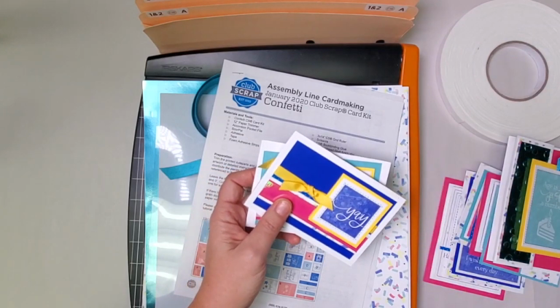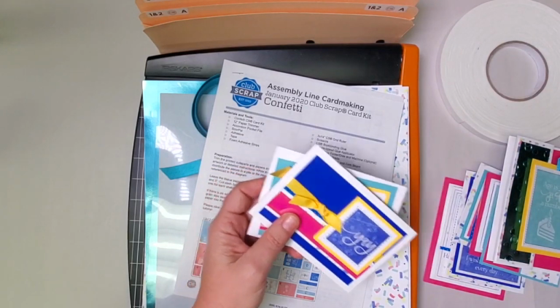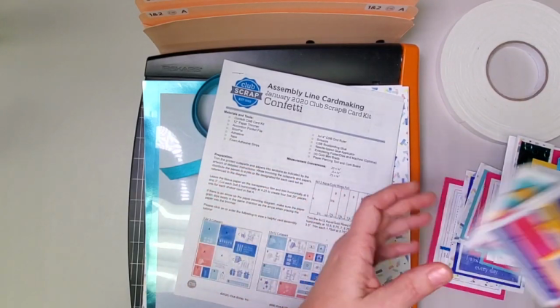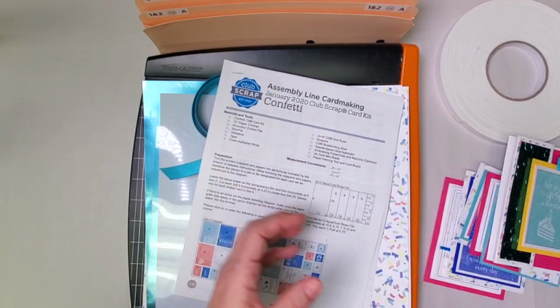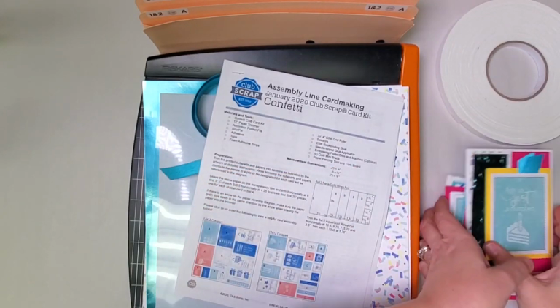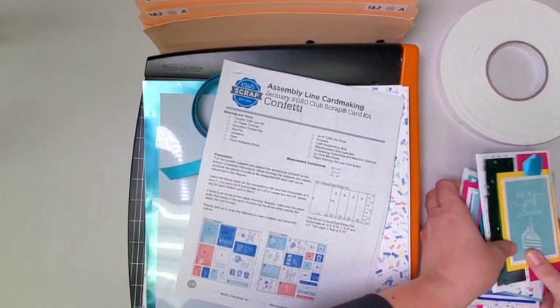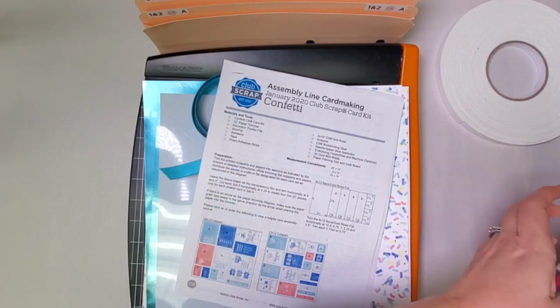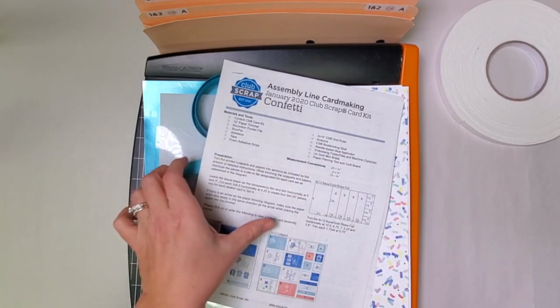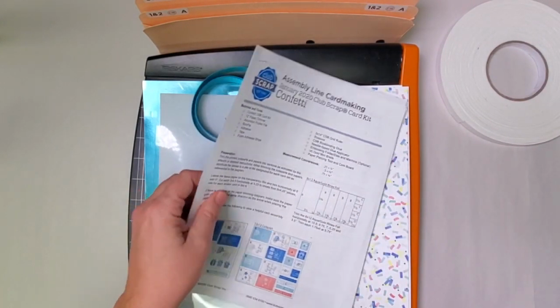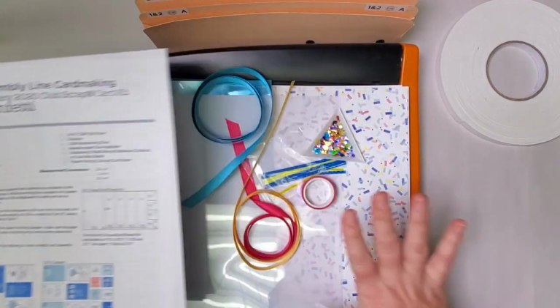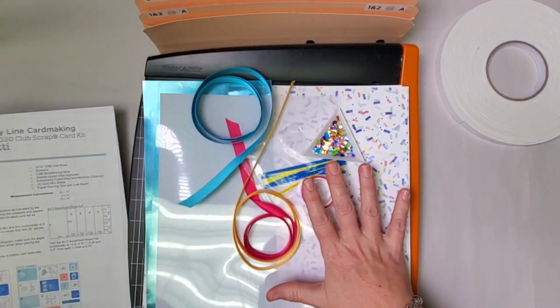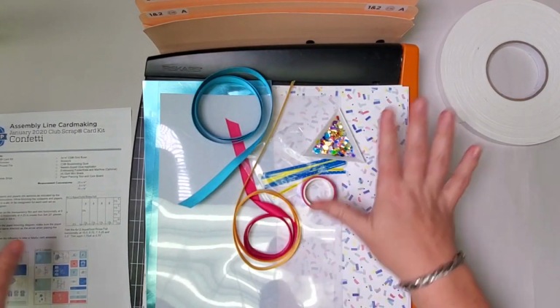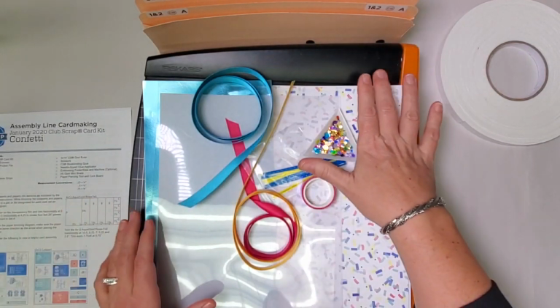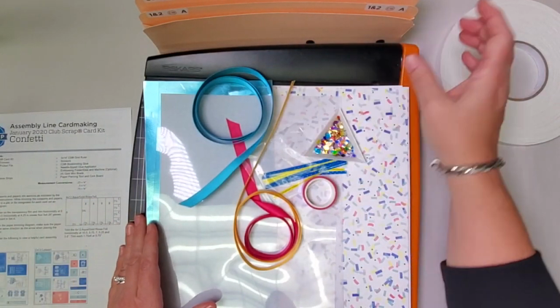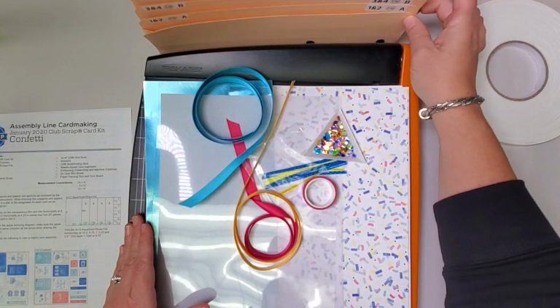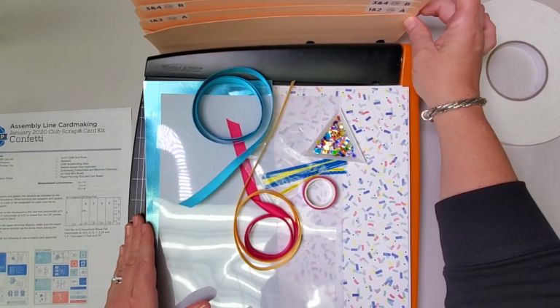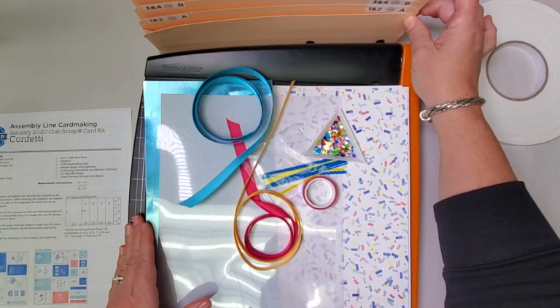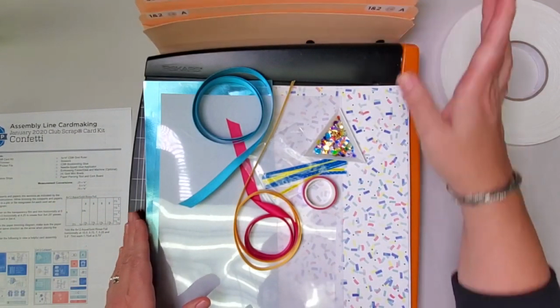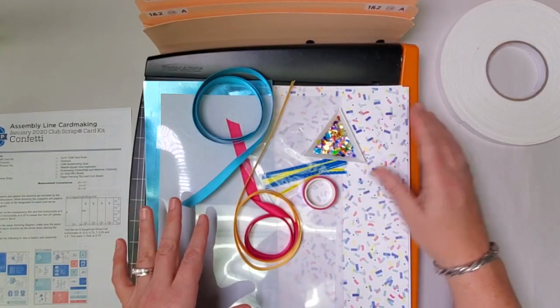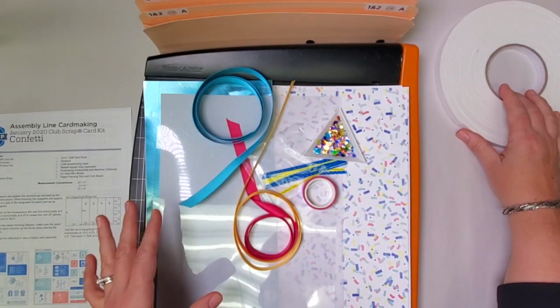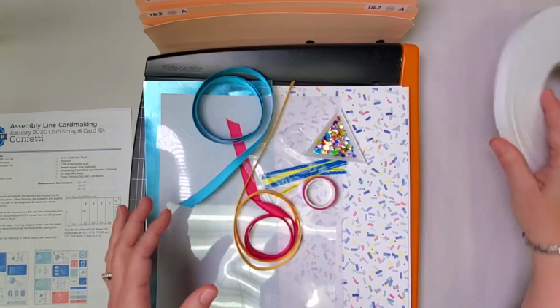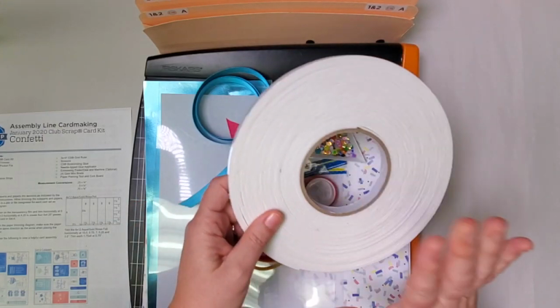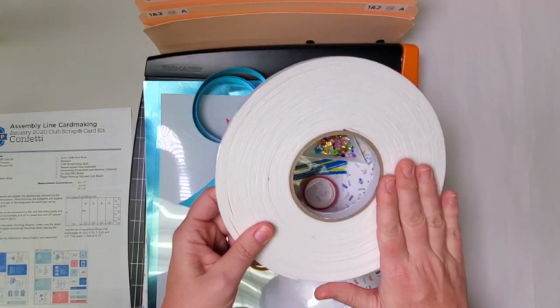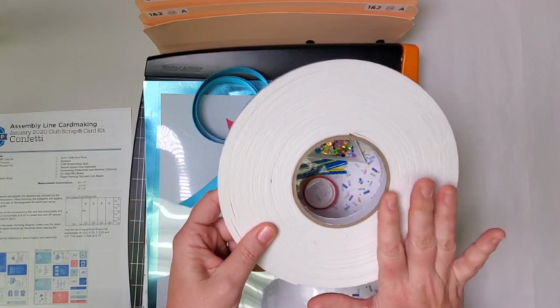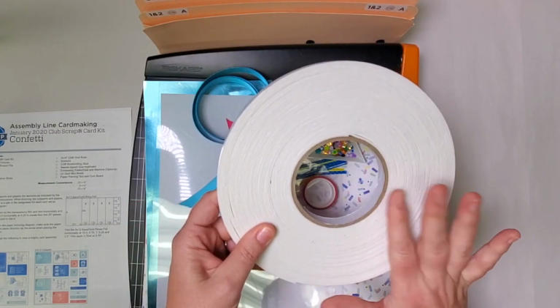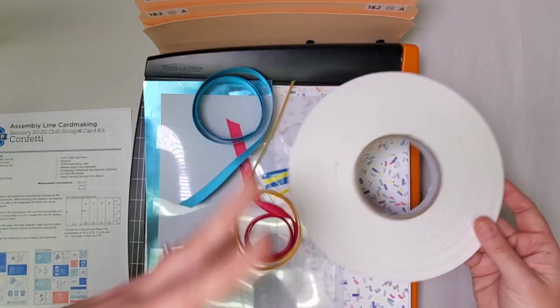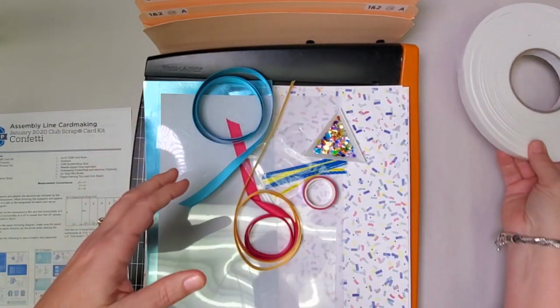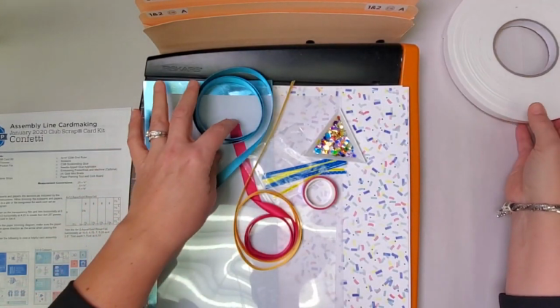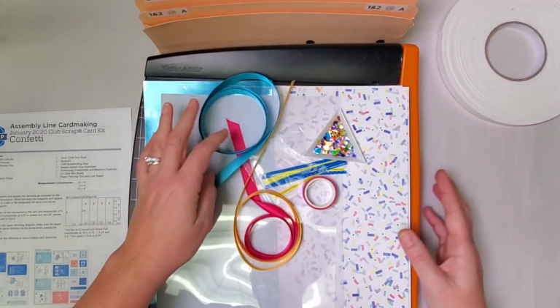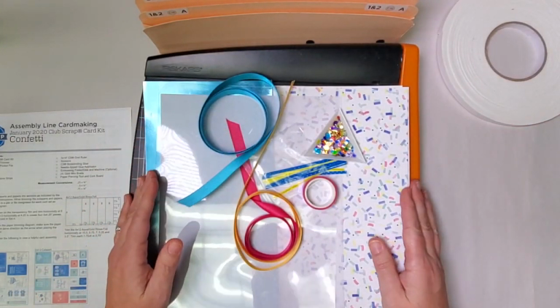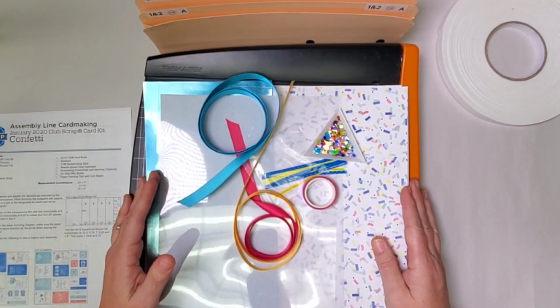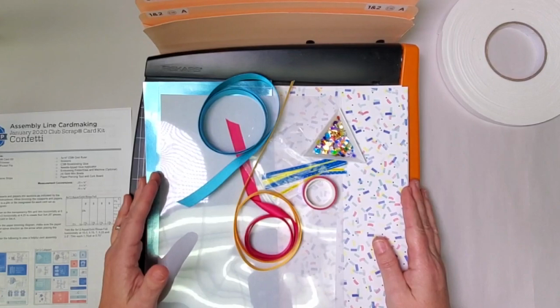We've got a lot to do, so I hope you have your instructions printed and your kit handy, along with a trimmer and the accordion pocket file. If you choose to make the shaker cards, you'll also need some double-sided tape and just a few other basic supplies. Let's get going.